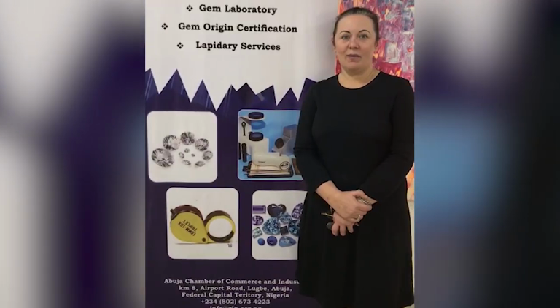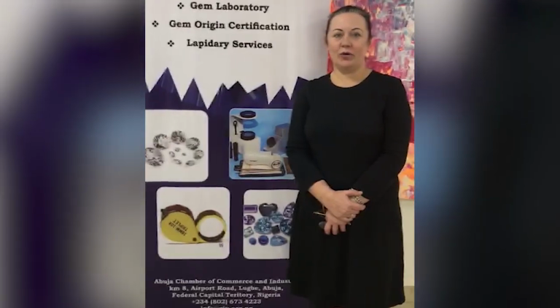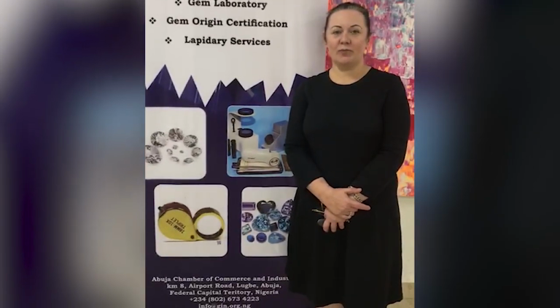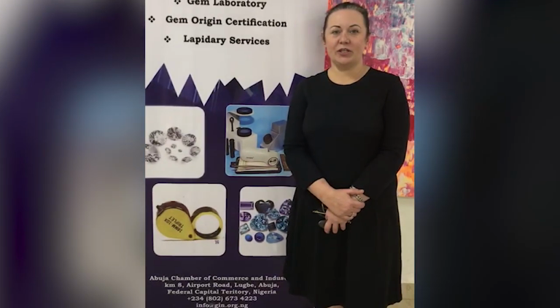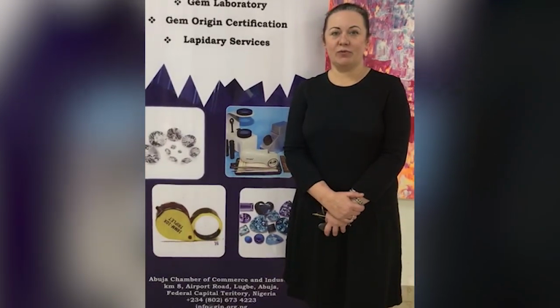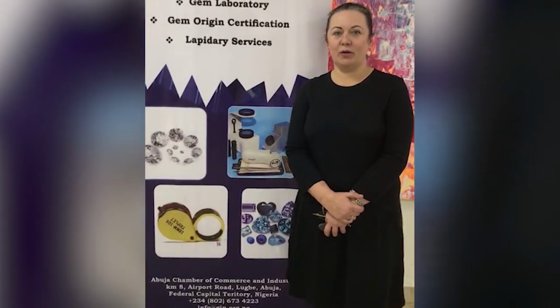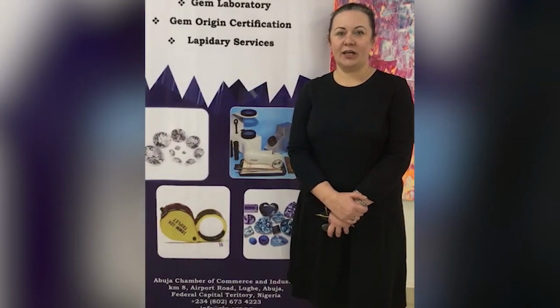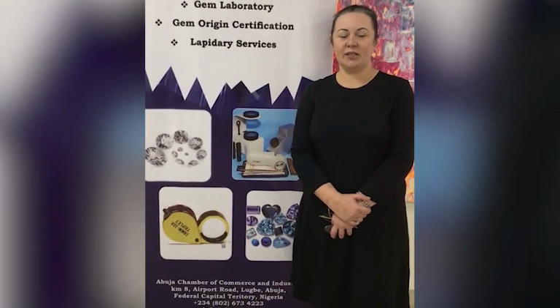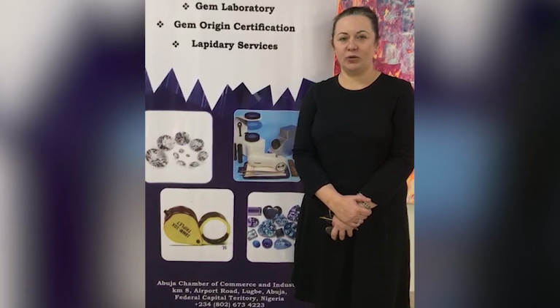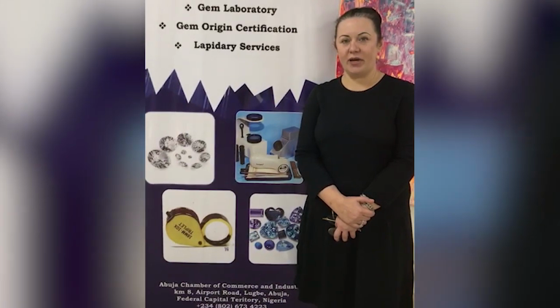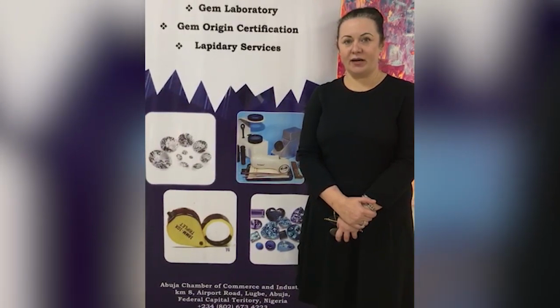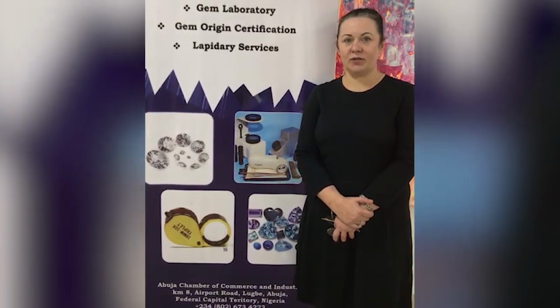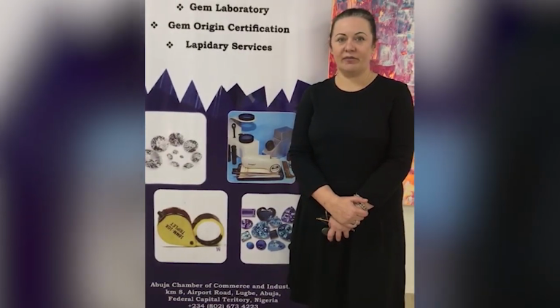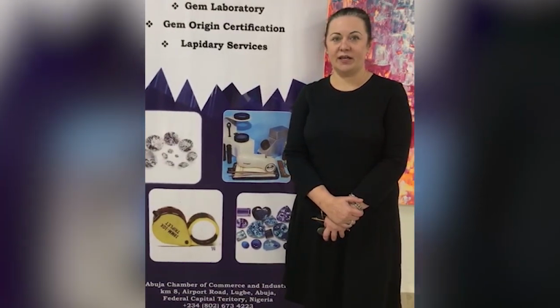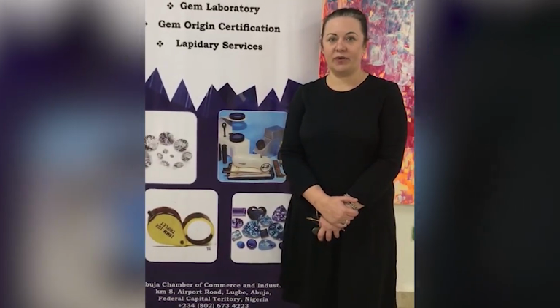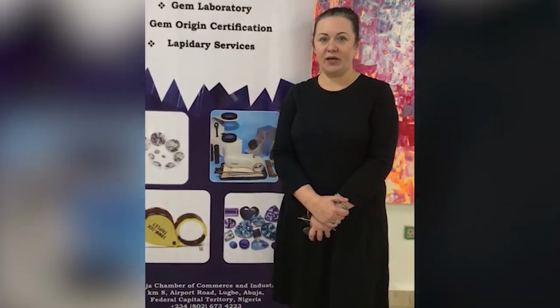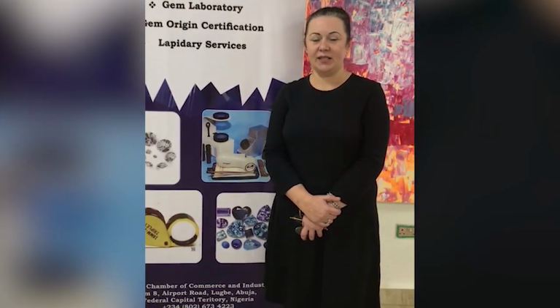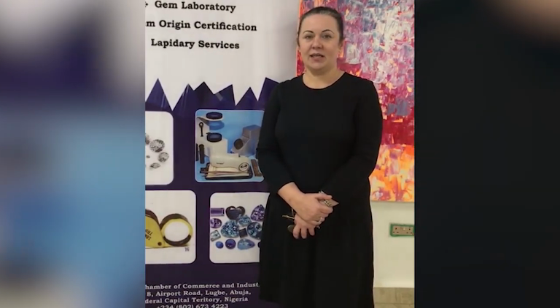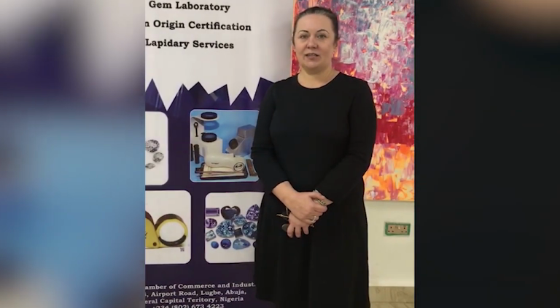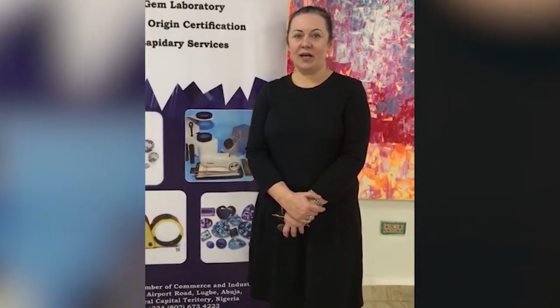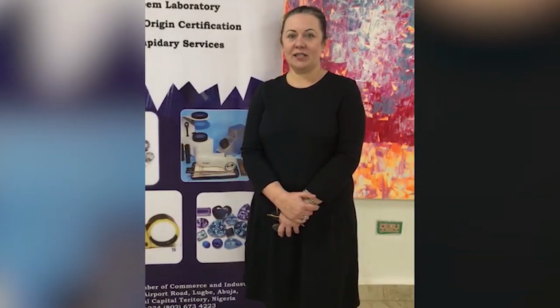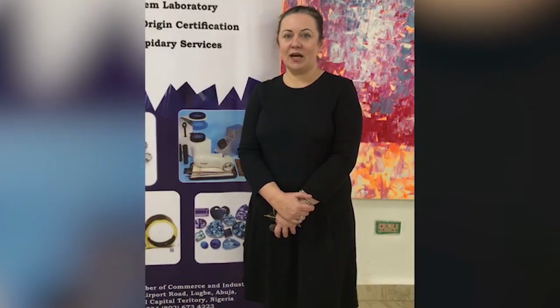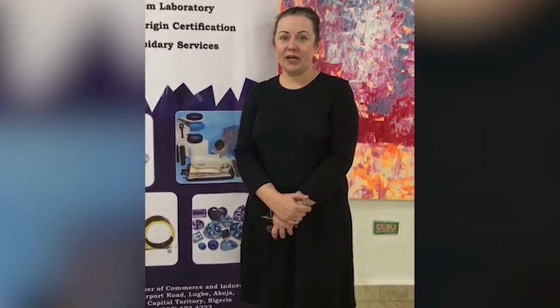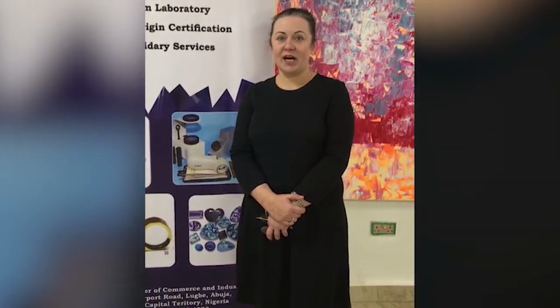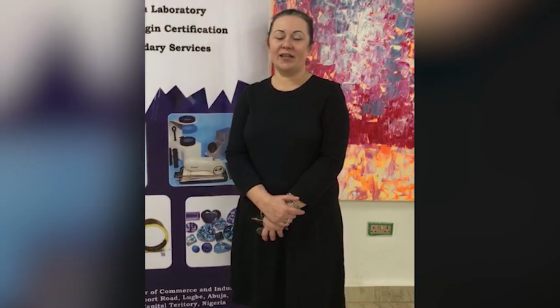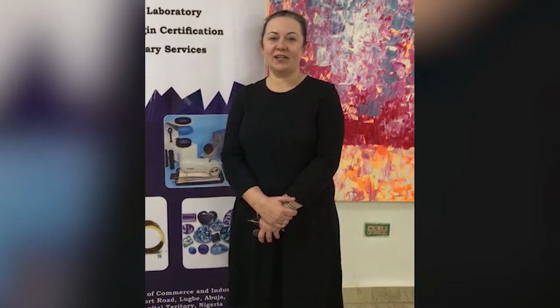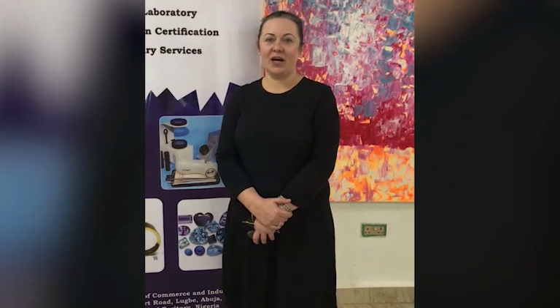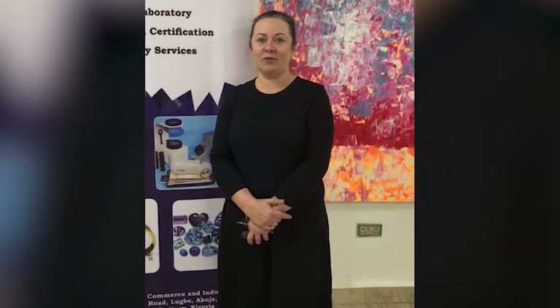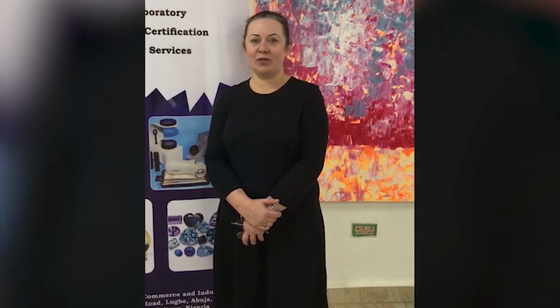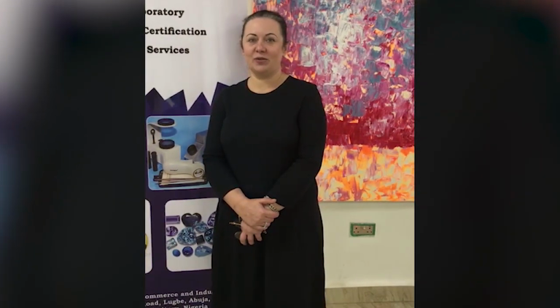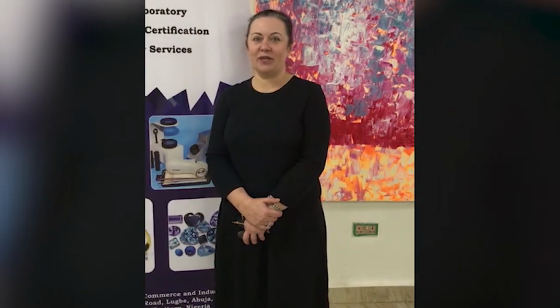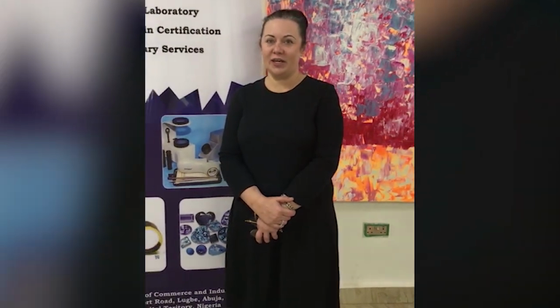I'm a graduate gemologist from the Gemological Institute of America with over 20 years of experience, as well as I am a trainer and director general of the Gemological Institute of Nigeria.